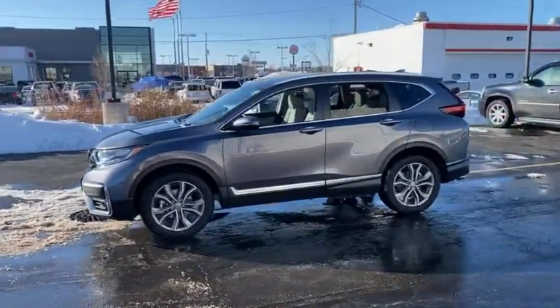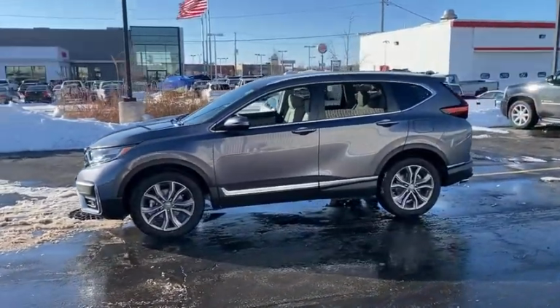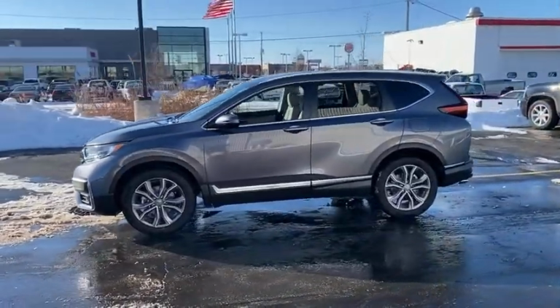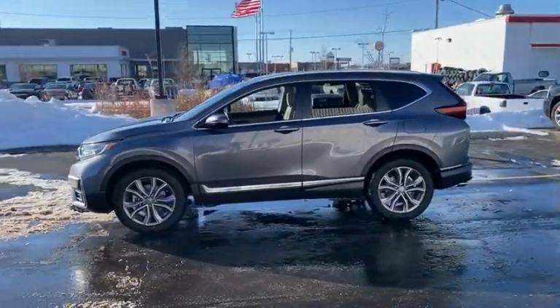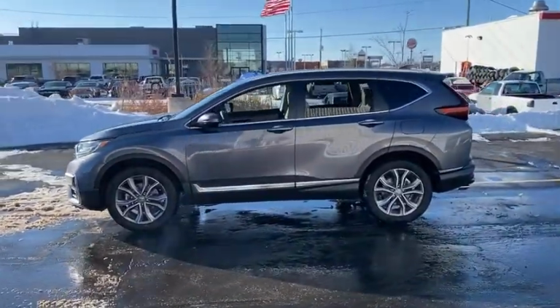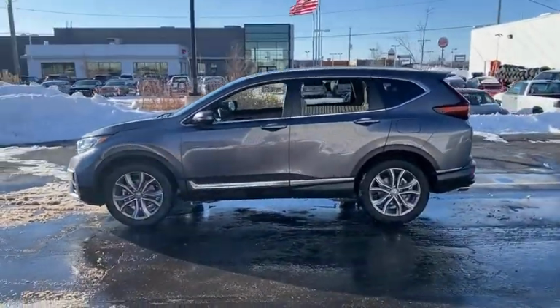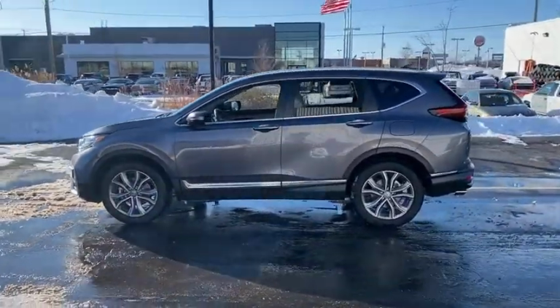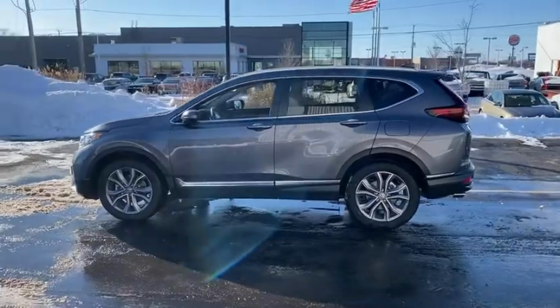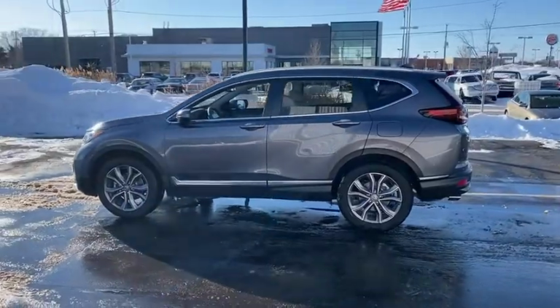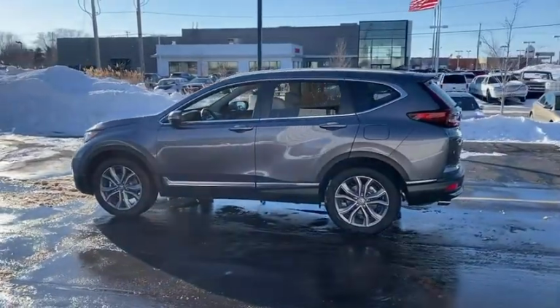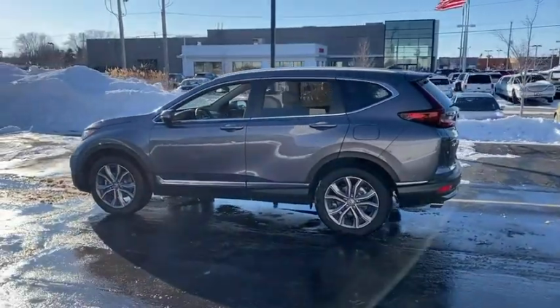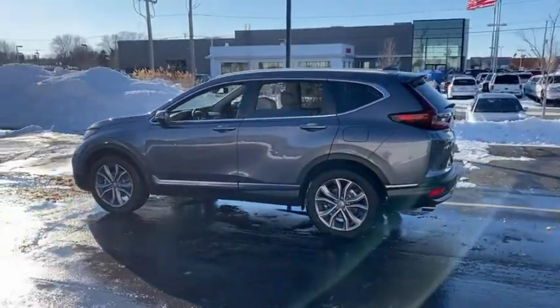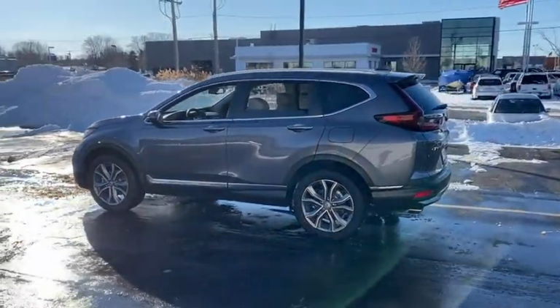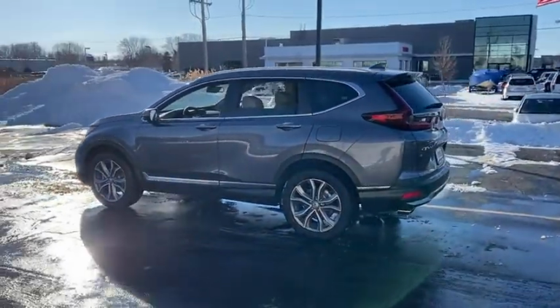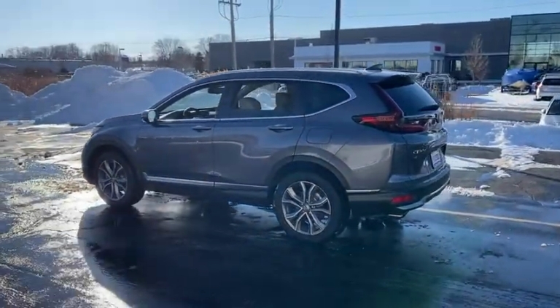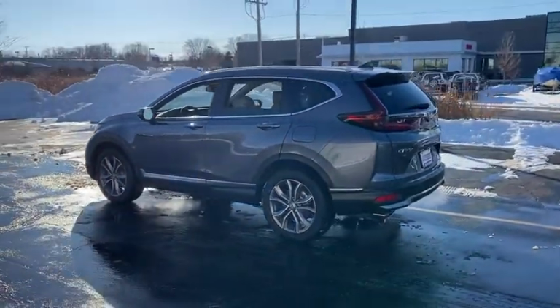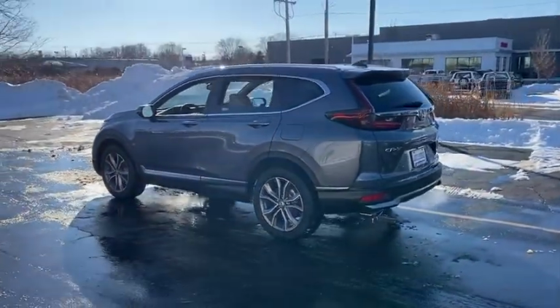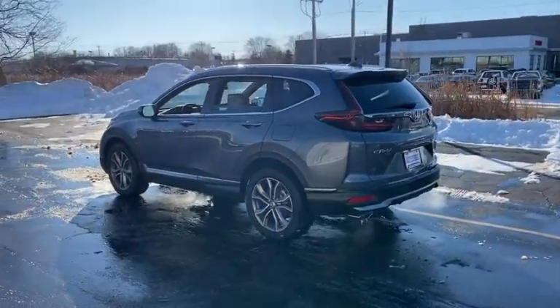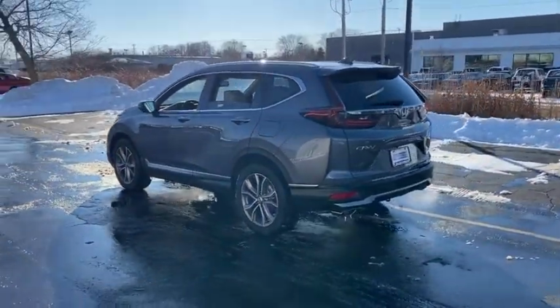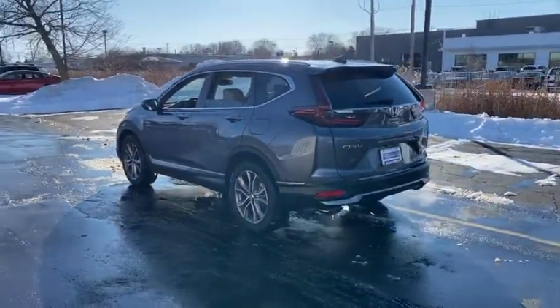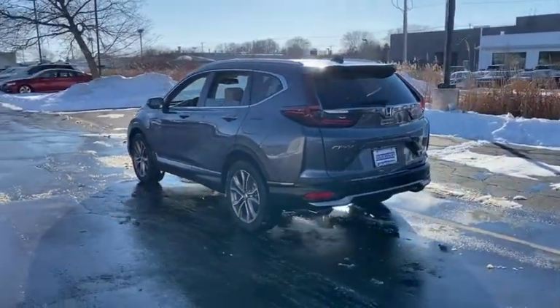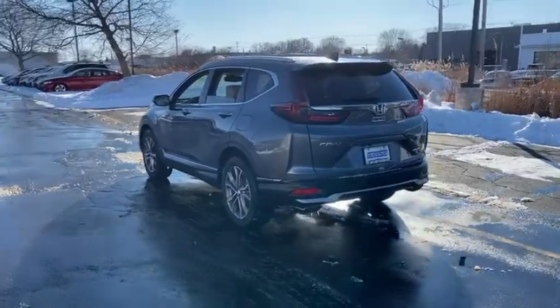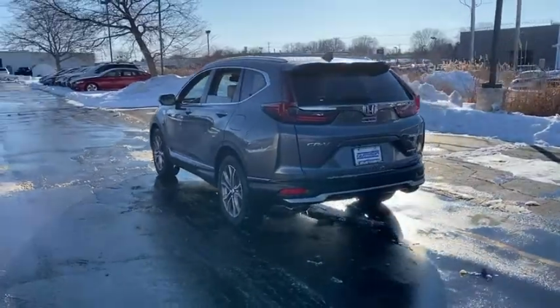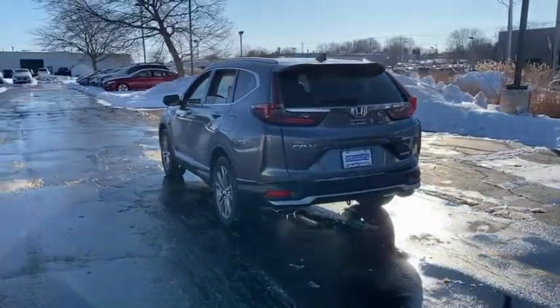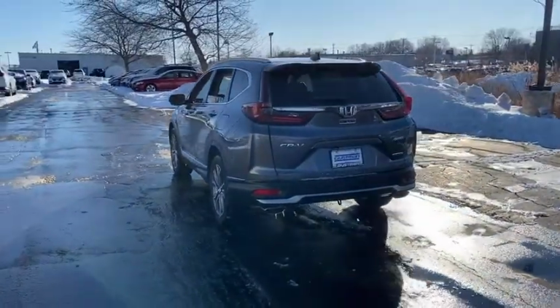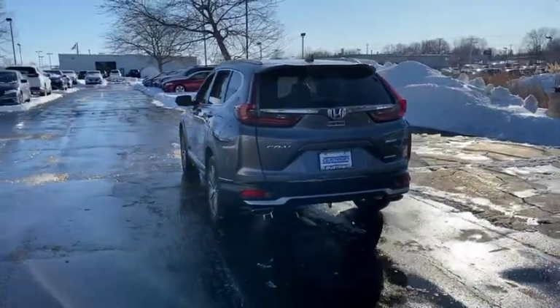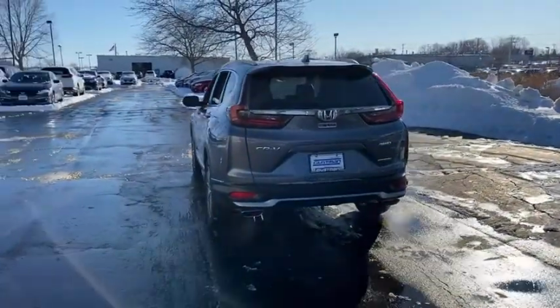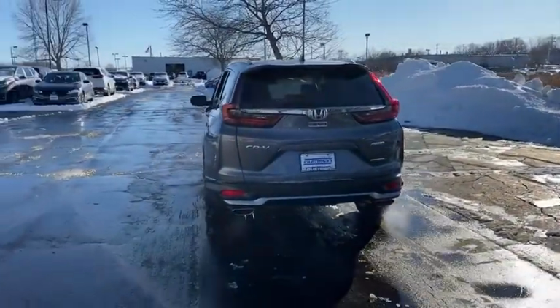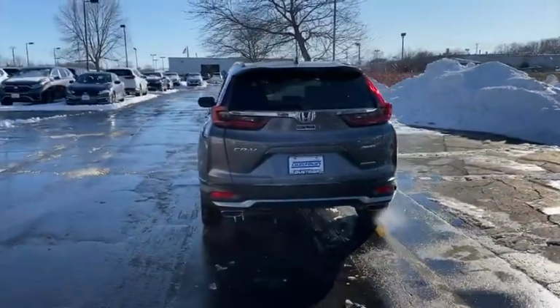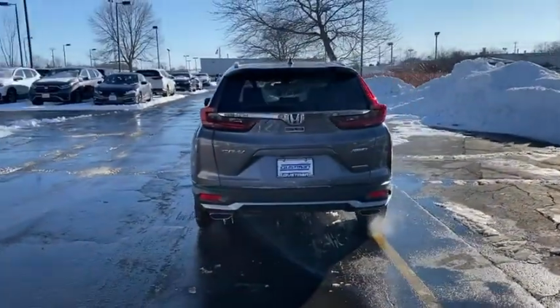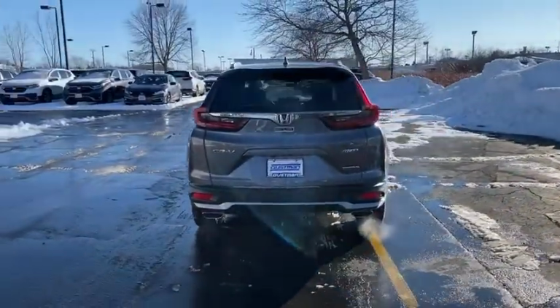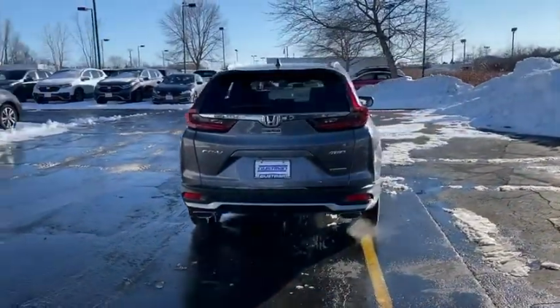Here are some of this vehicle's great options: tire pressure monitor, turbocharged, all-wheel drive, heated mirrors, aluminum wheels, rear spoiler, remote engine start, power liftgate, and brake assist.